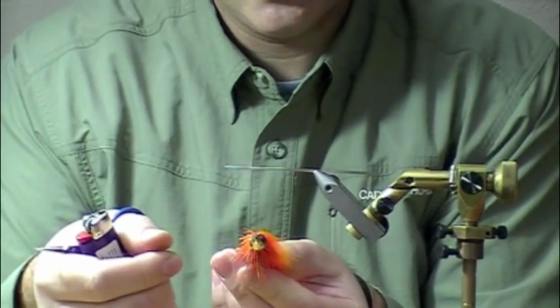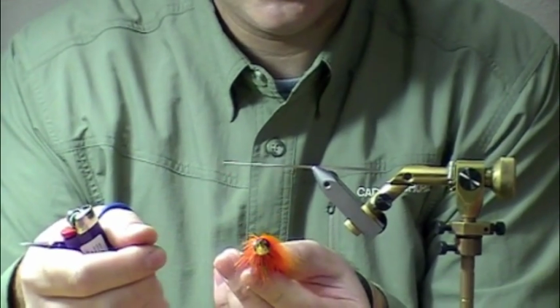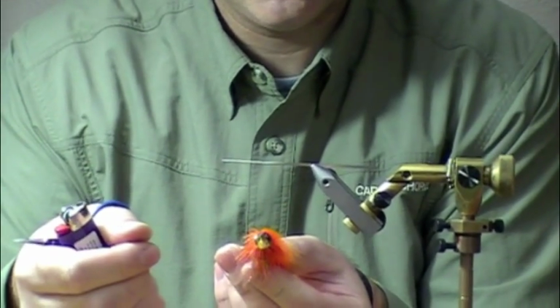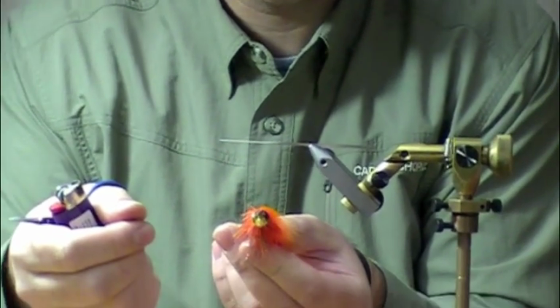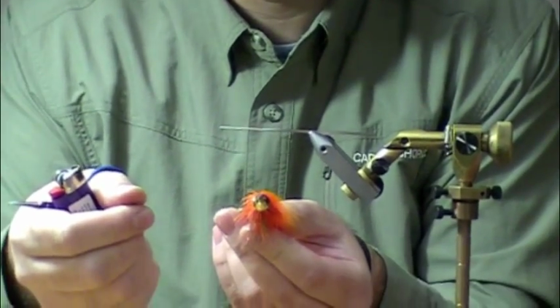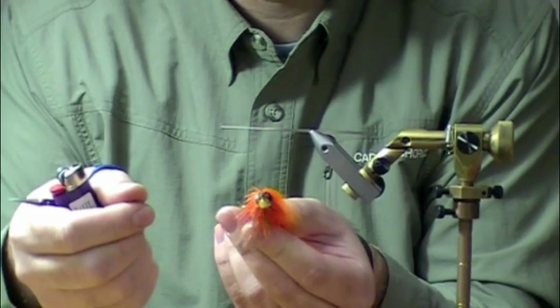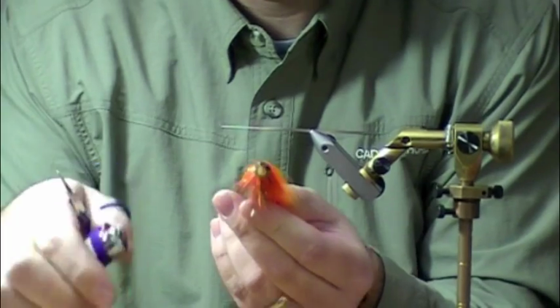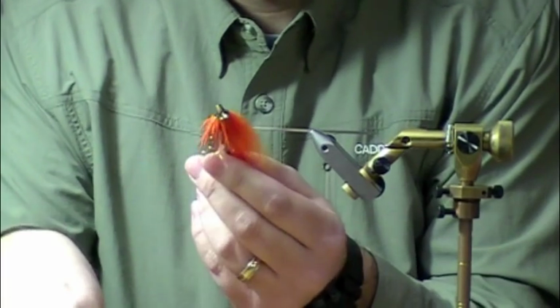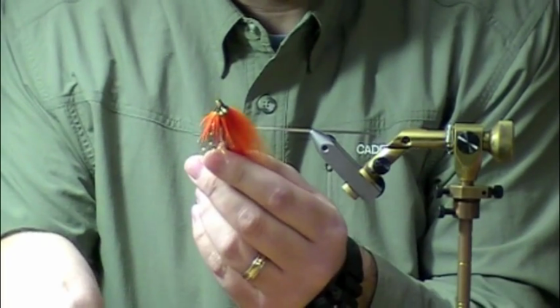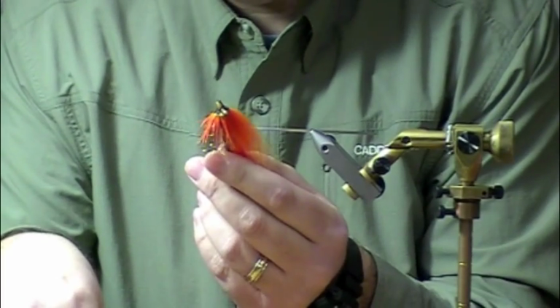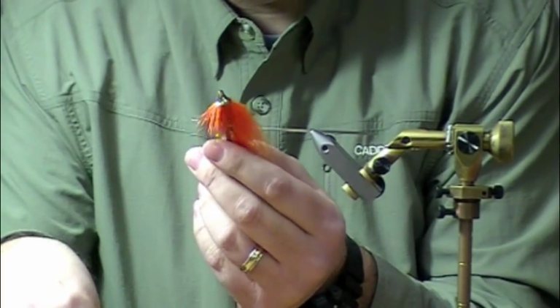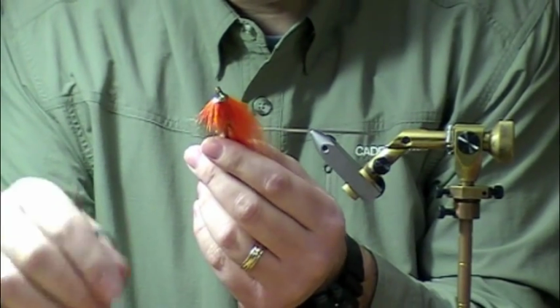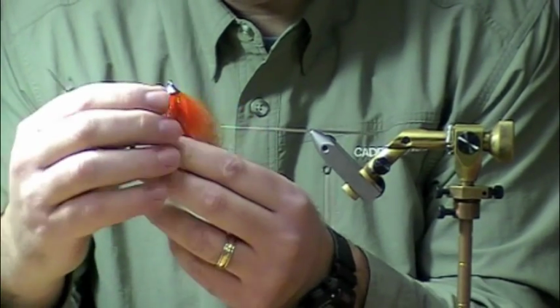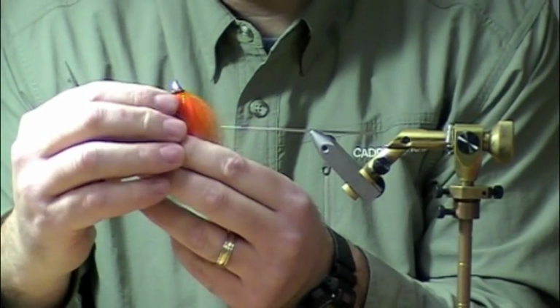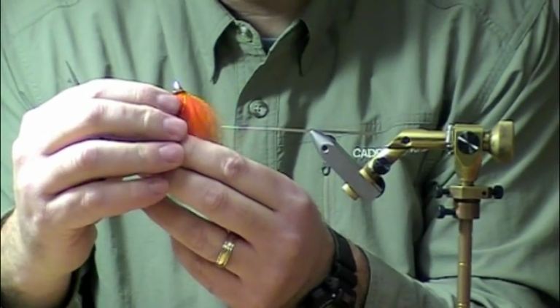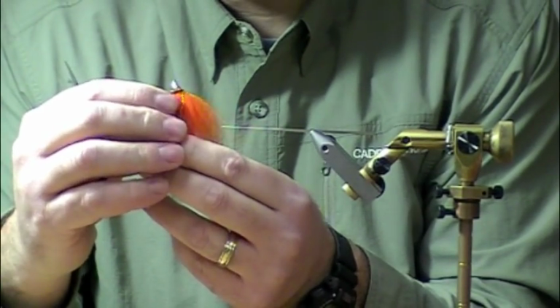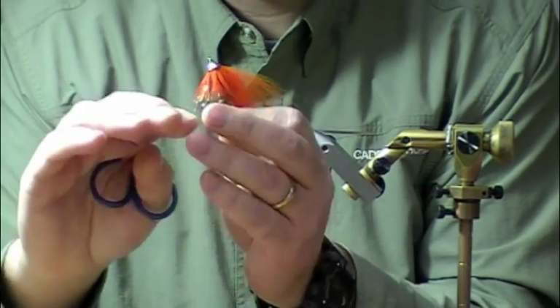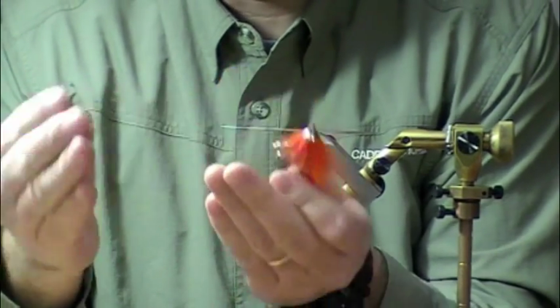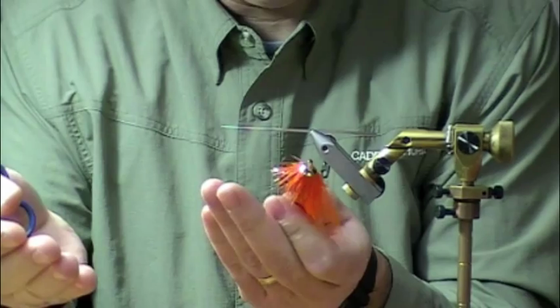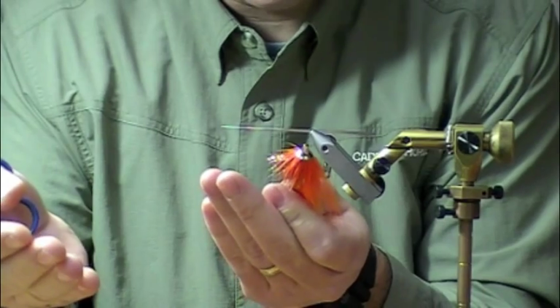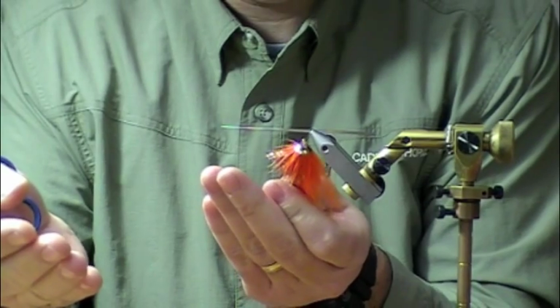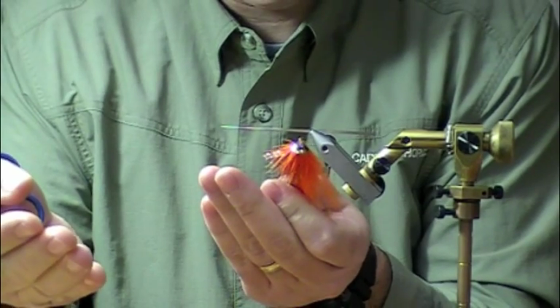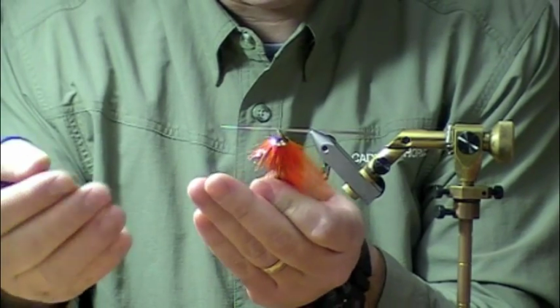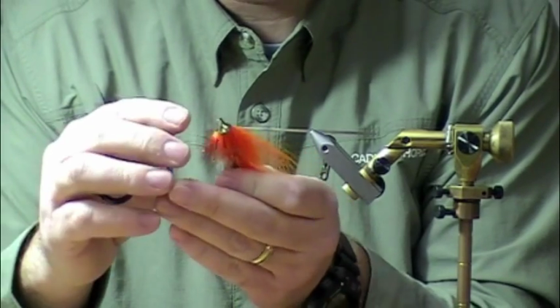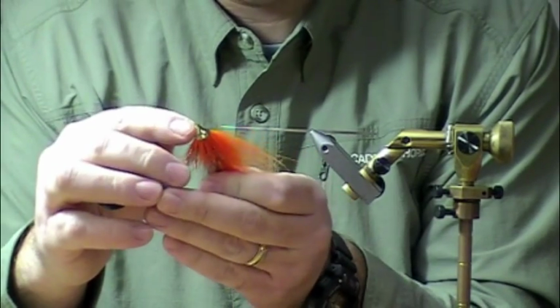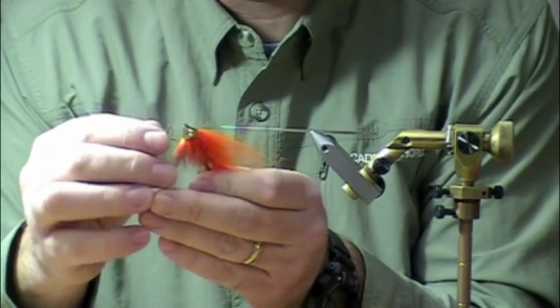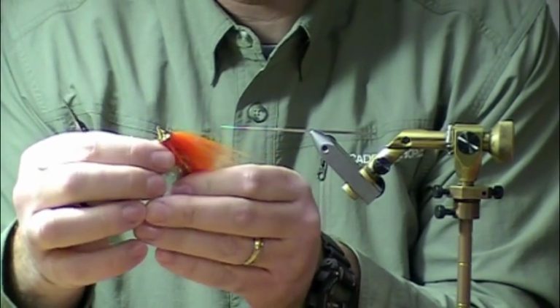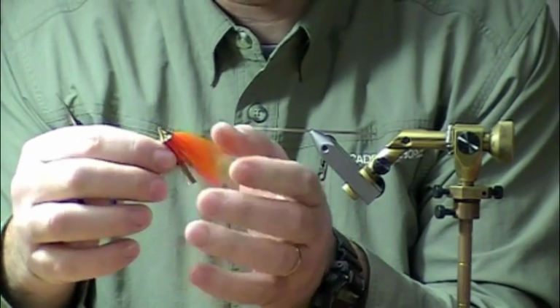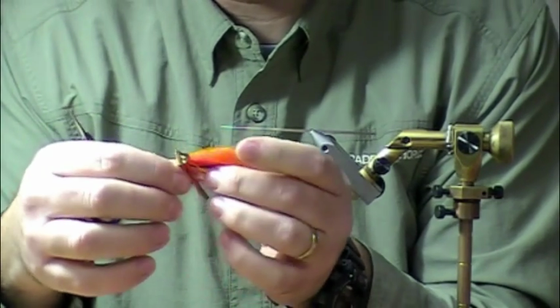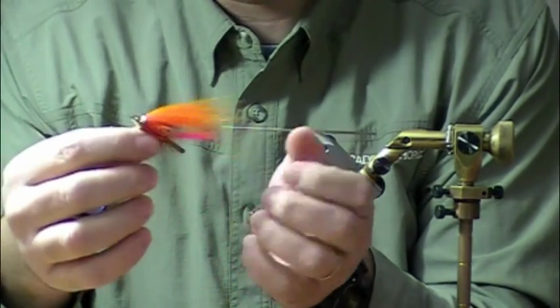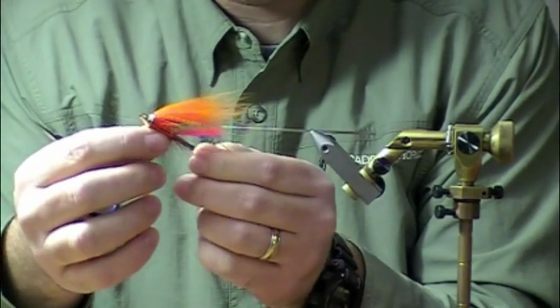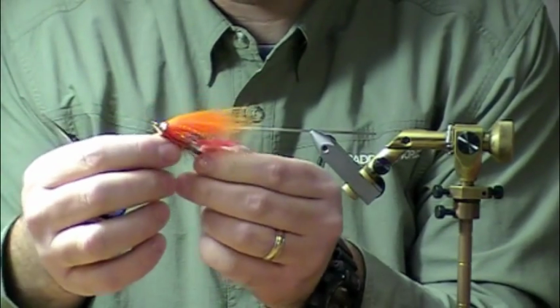Why doesn't that just close that tube up and make it impossible to thread your leader through it? I have no idea, but it tends to roll out — it hits that cool metal and just kind of flanges there.